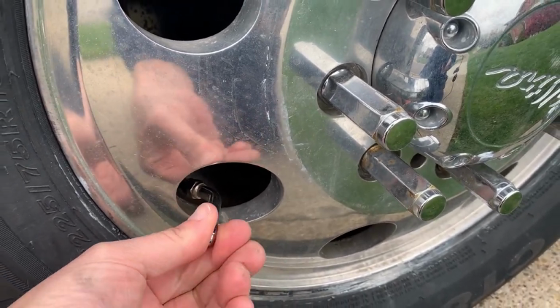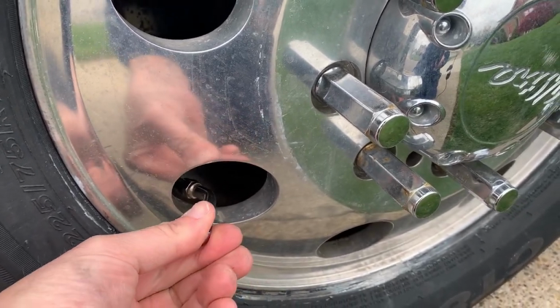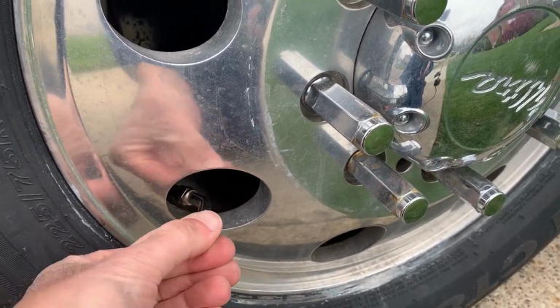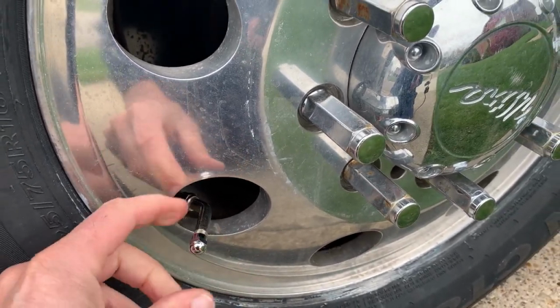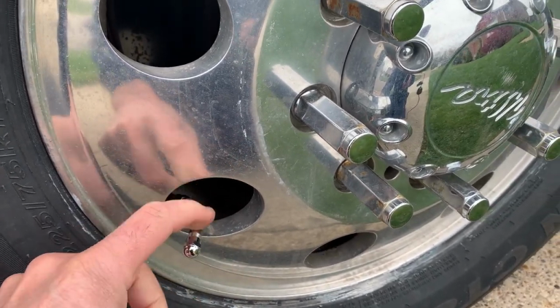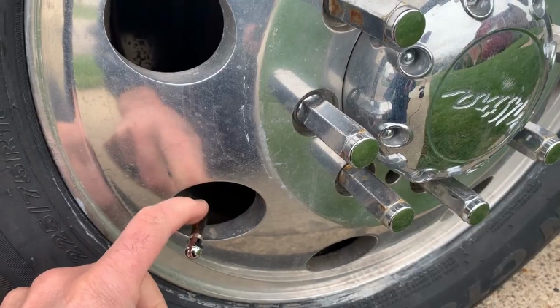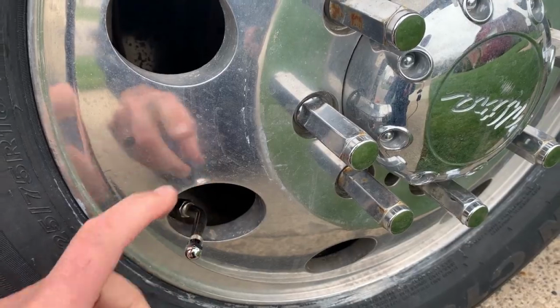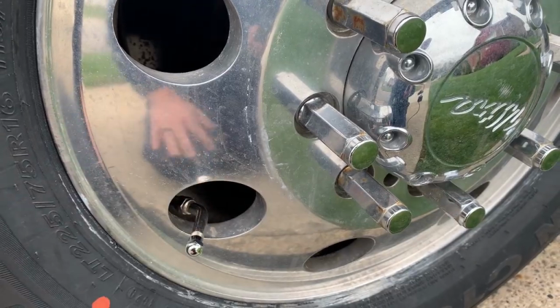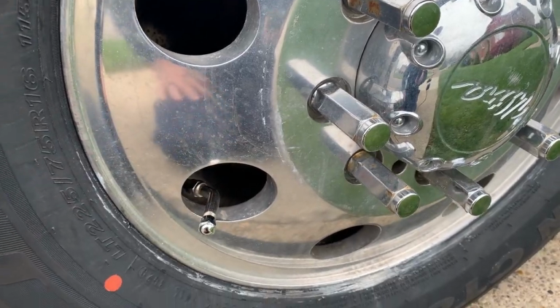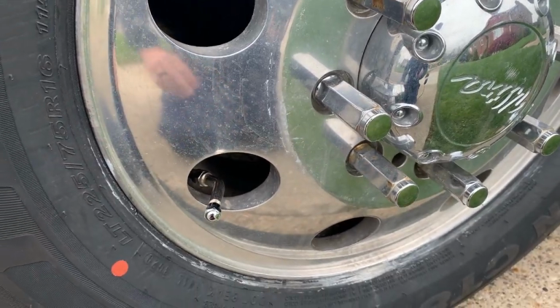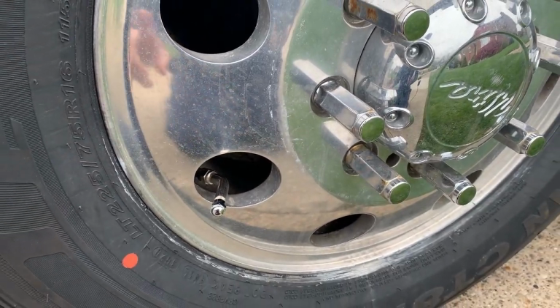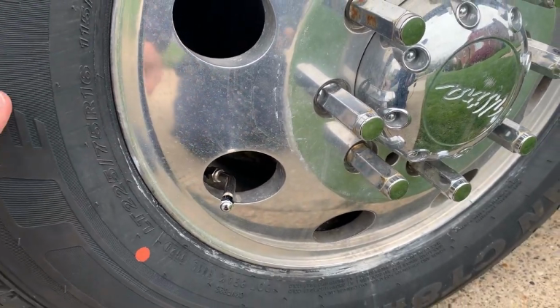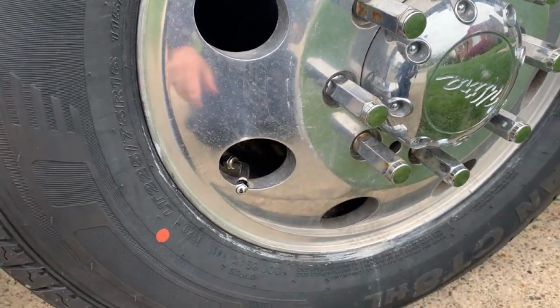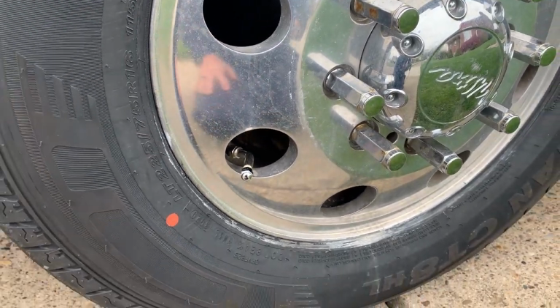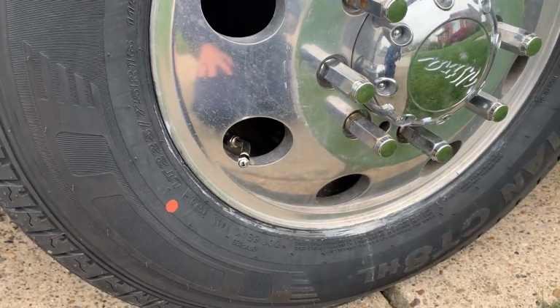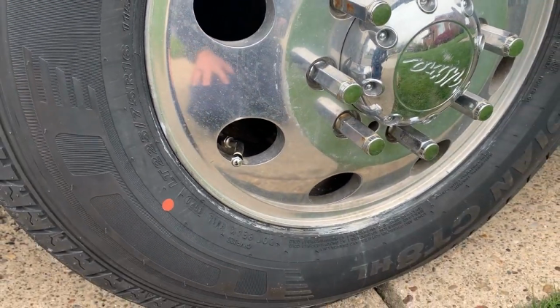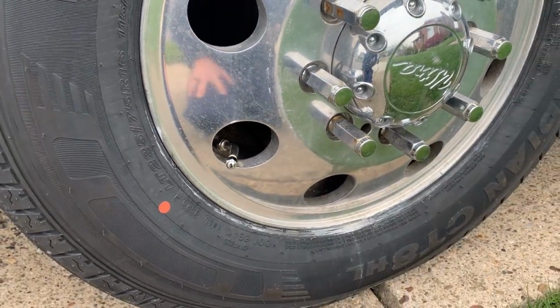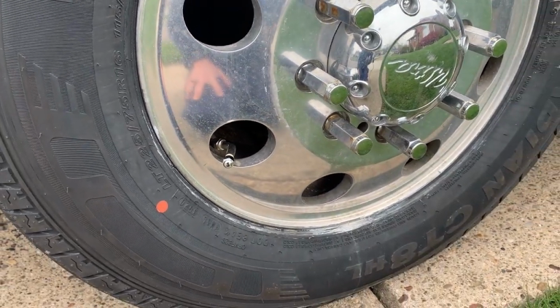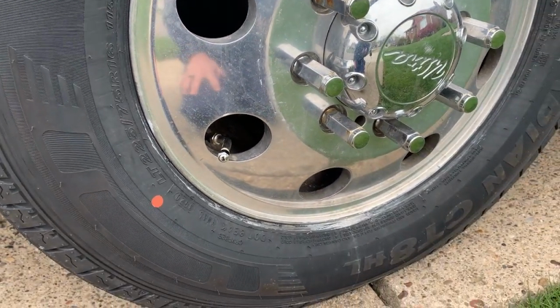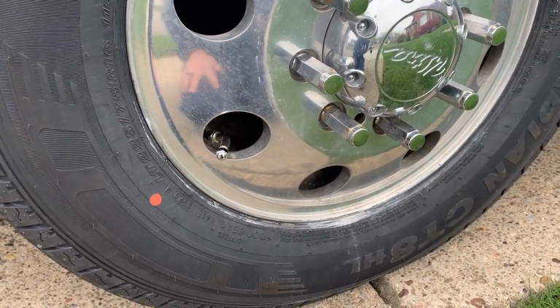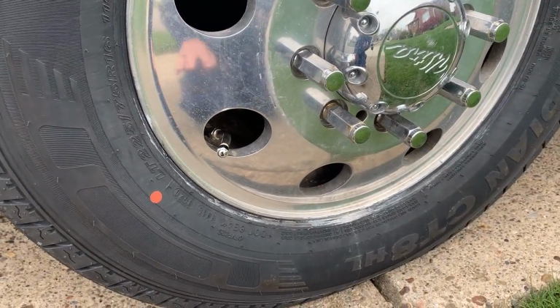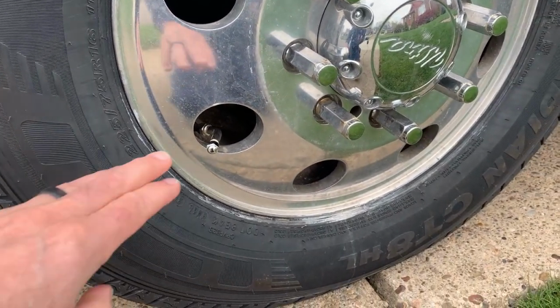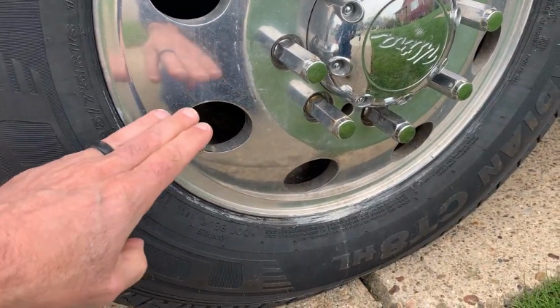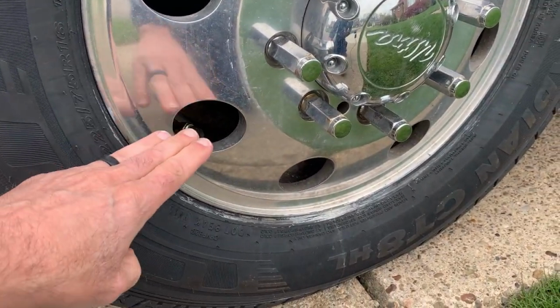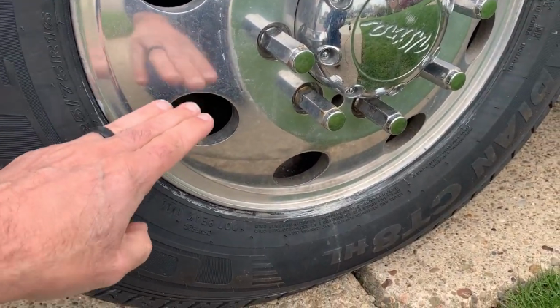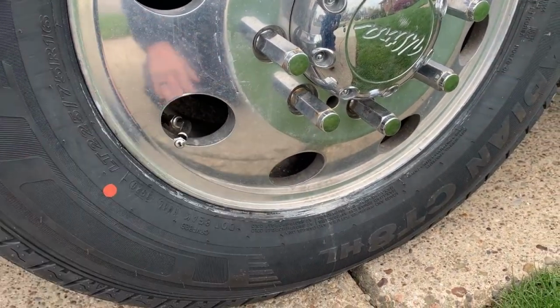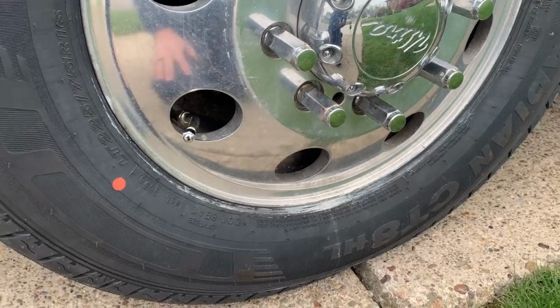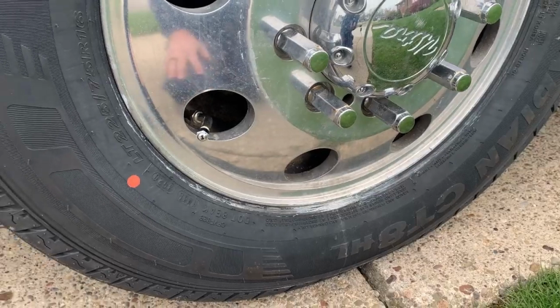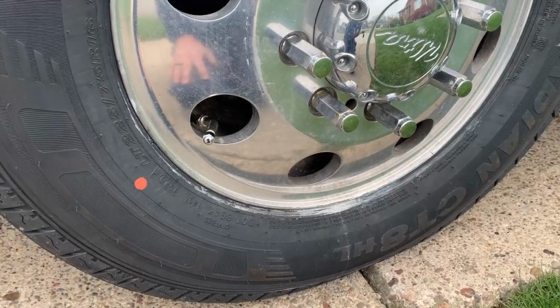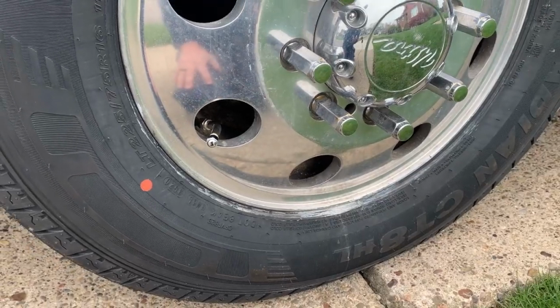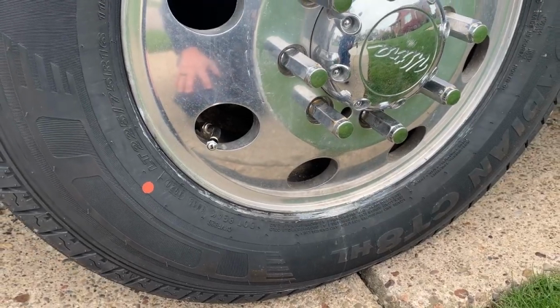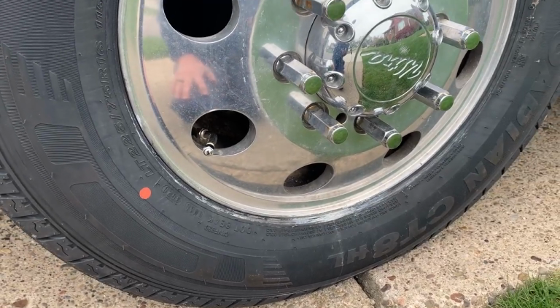We had these installed before we got the new tires, which made sure that when we balanced the wheel, everything was proper.